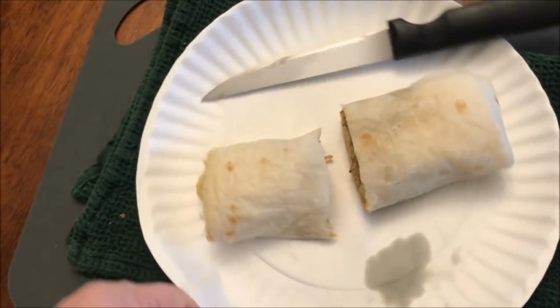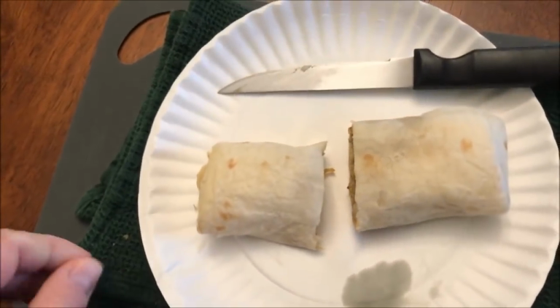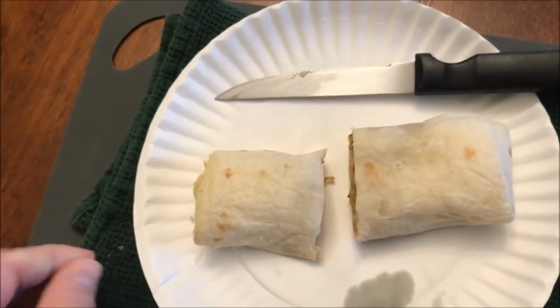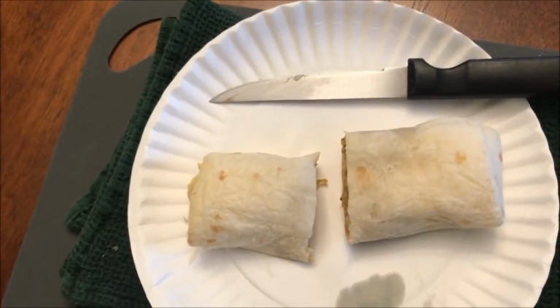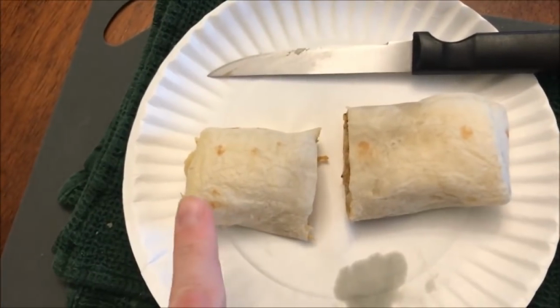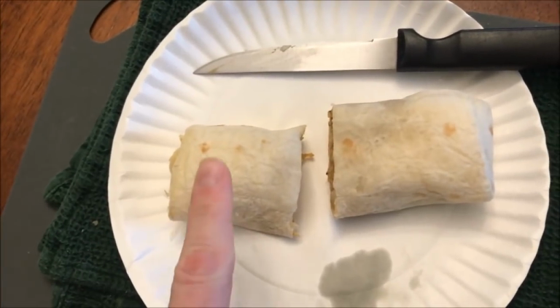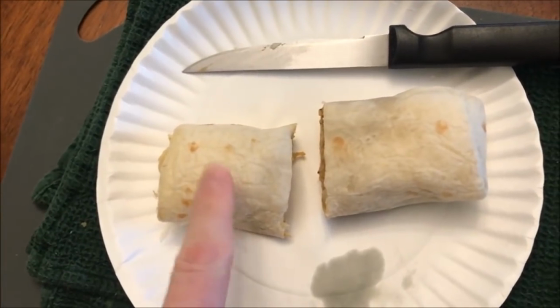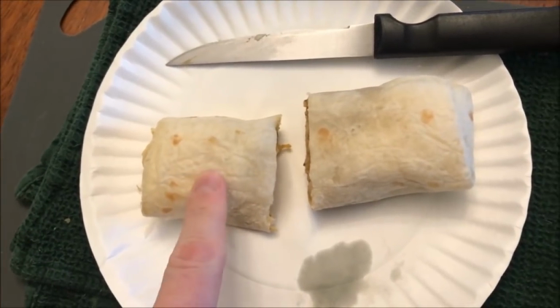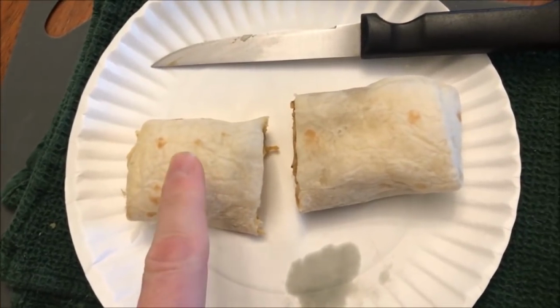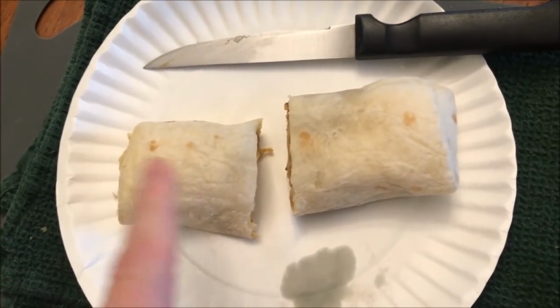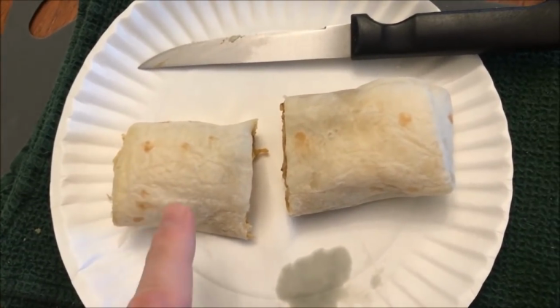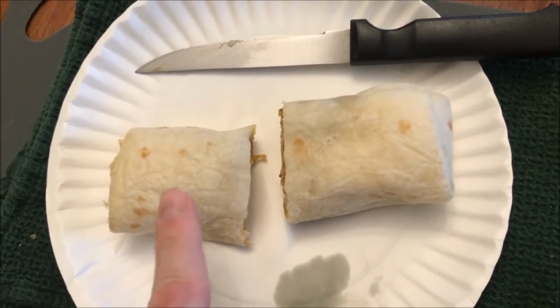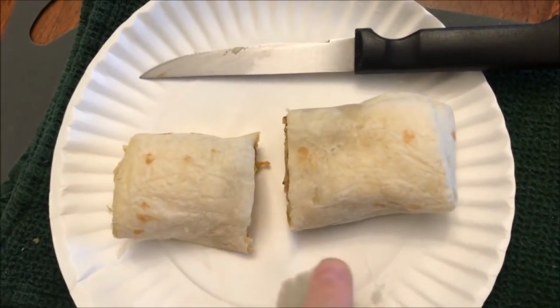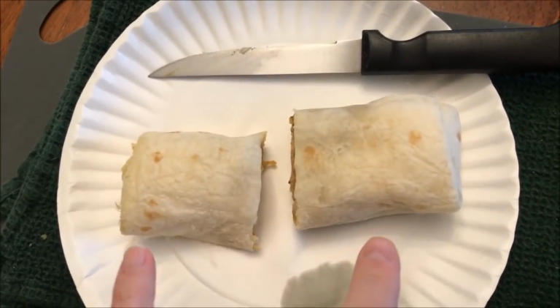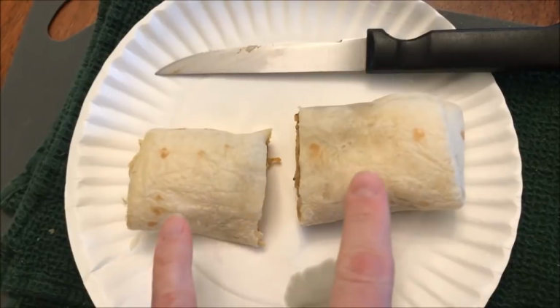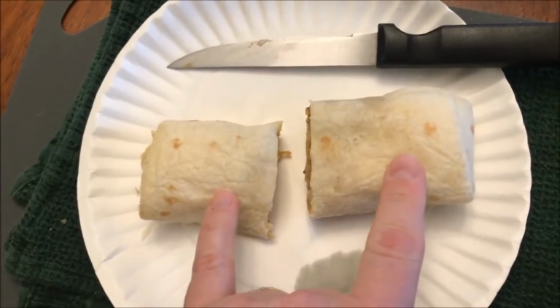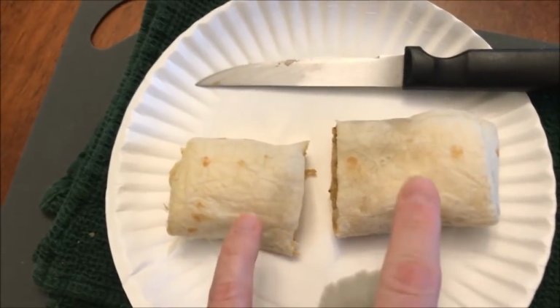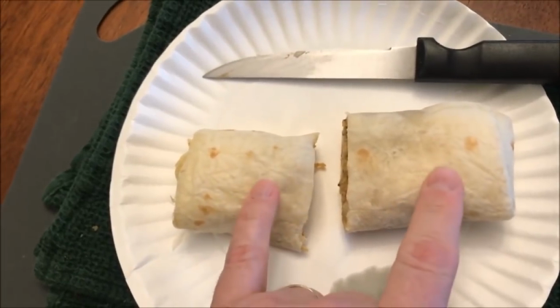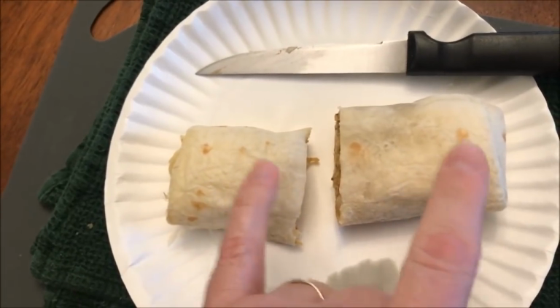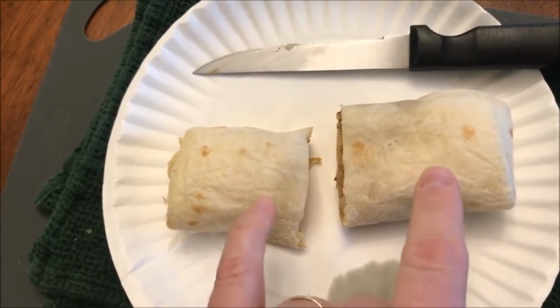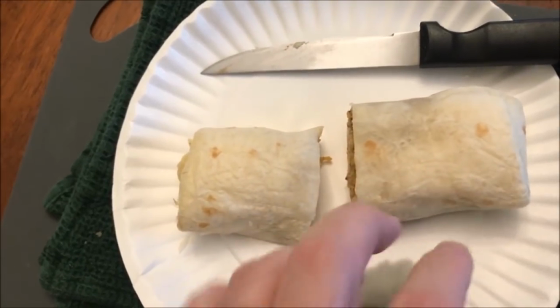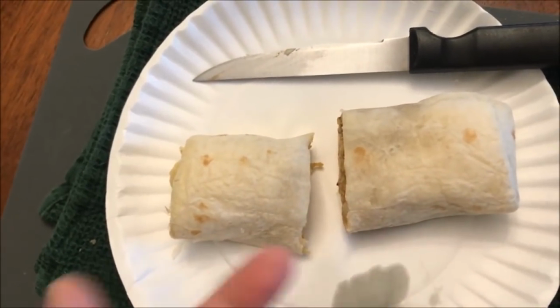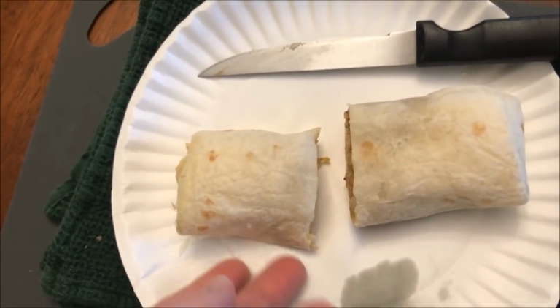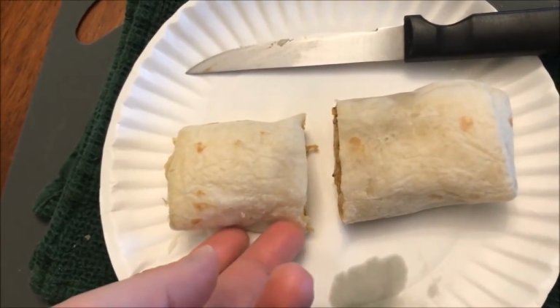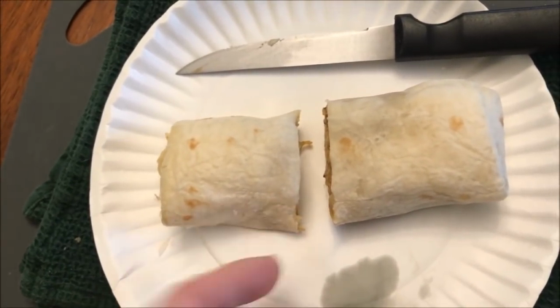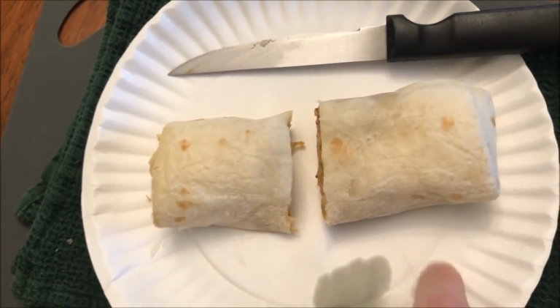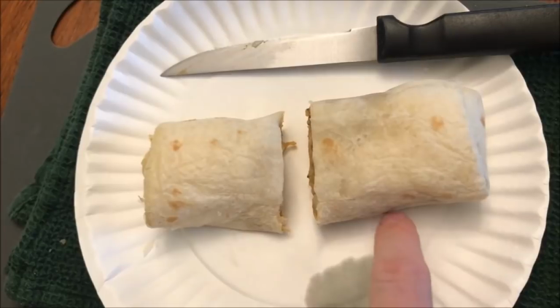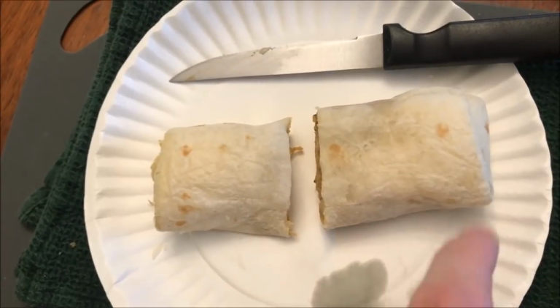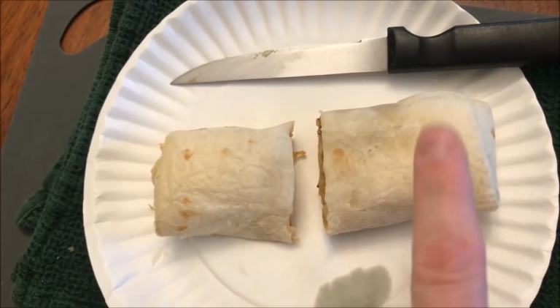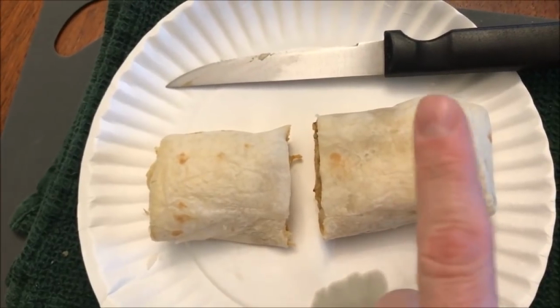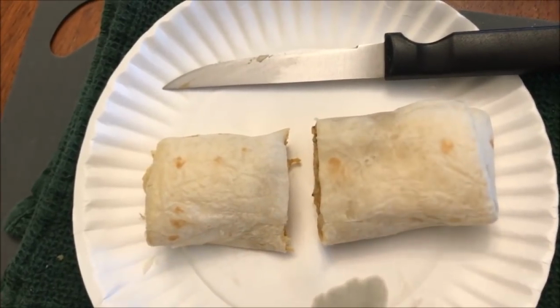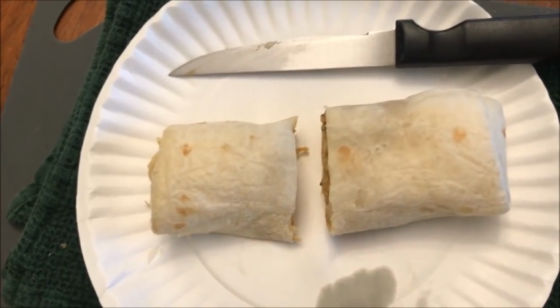Another brand of burrito I tried a long time ago said you could put it in parchment paper, so I might wrap them in parchment paper instead of a paper towel. I don't know if it would make any difference, but at least it wouldn't stick. I want to let these cool off and I'll be back.